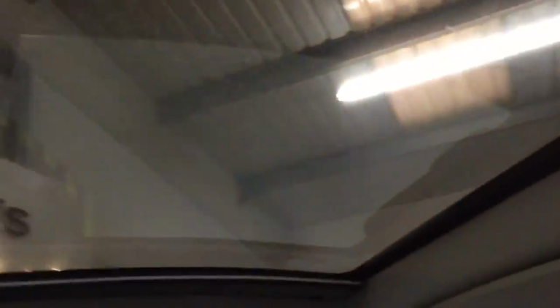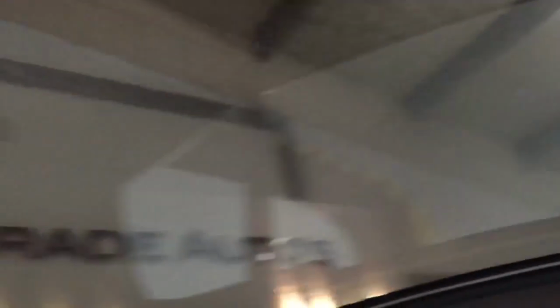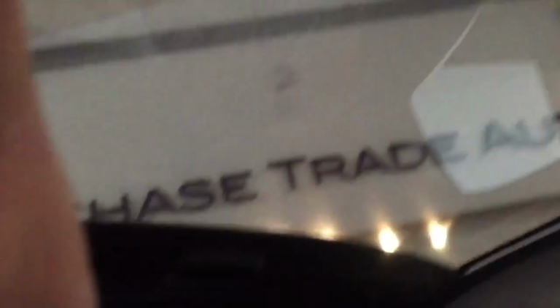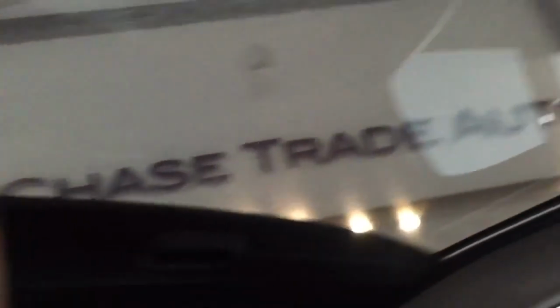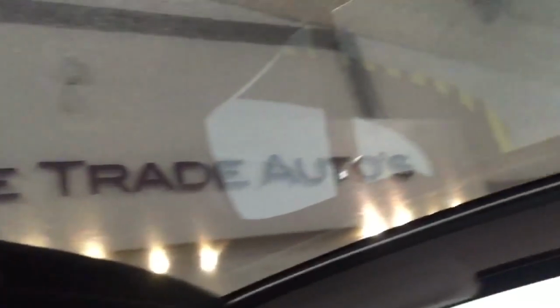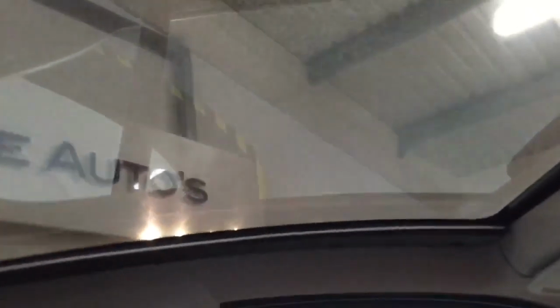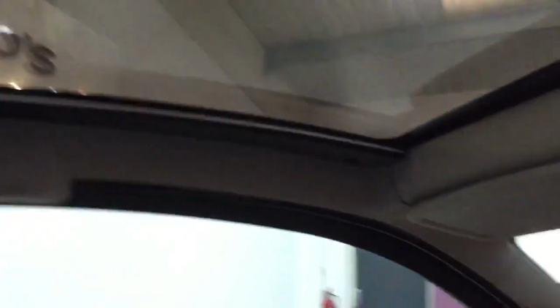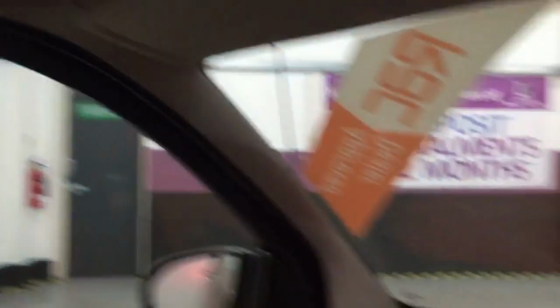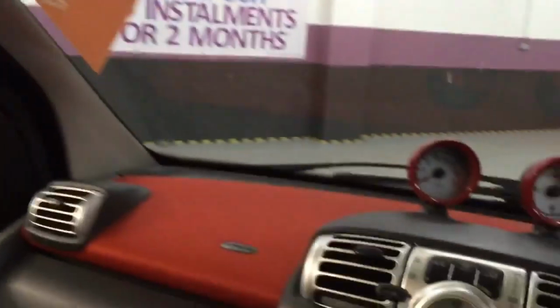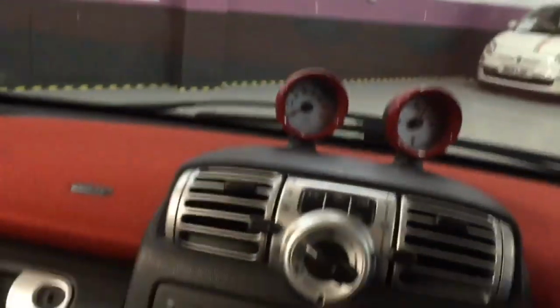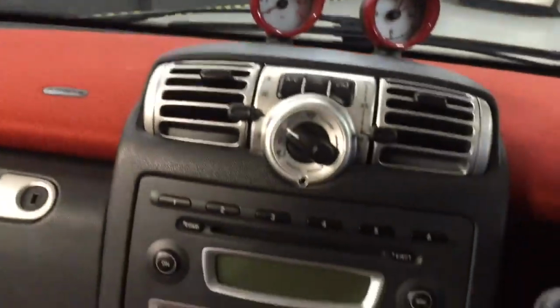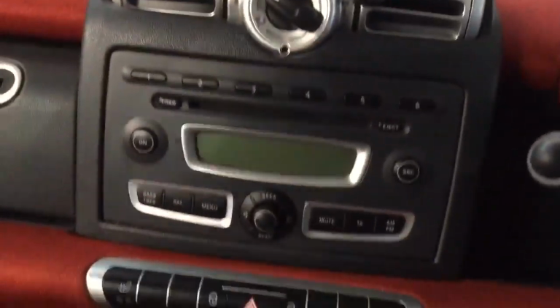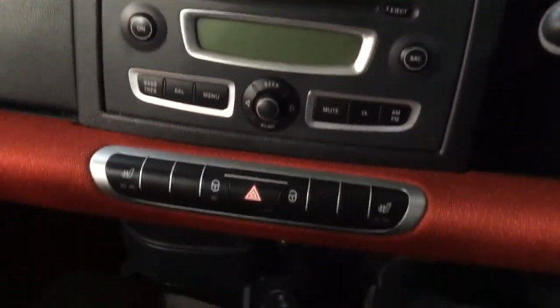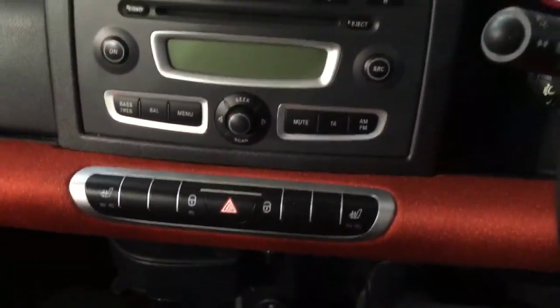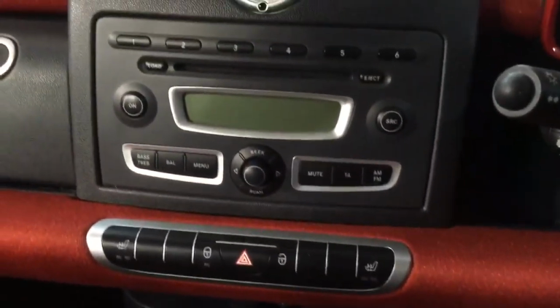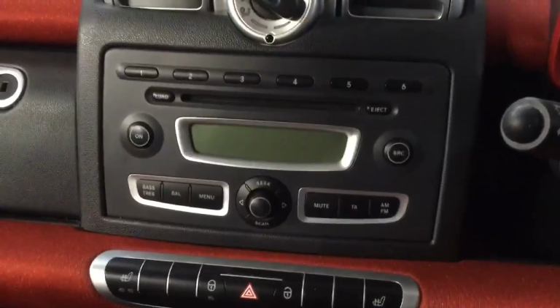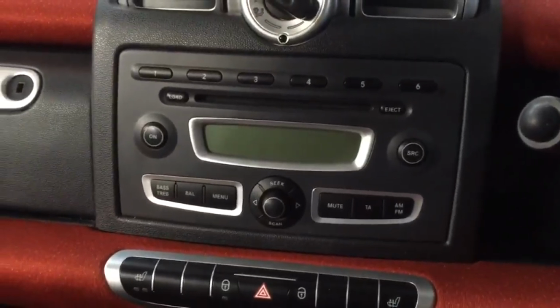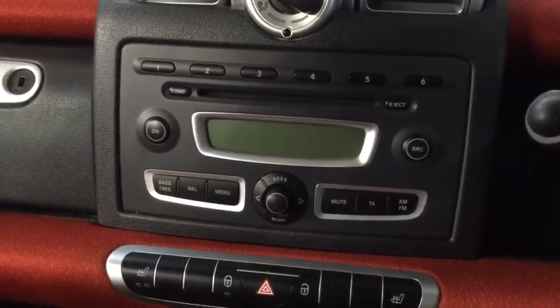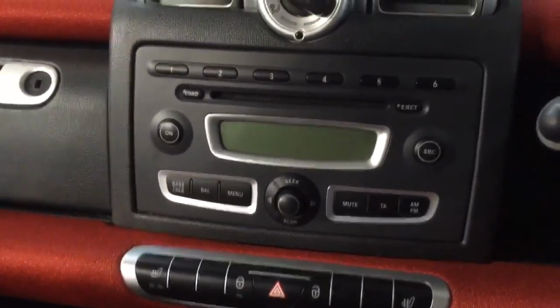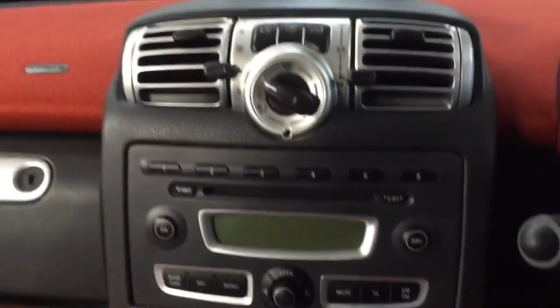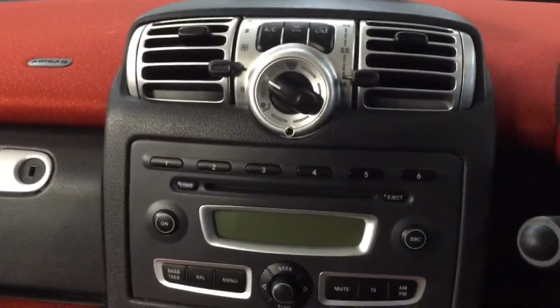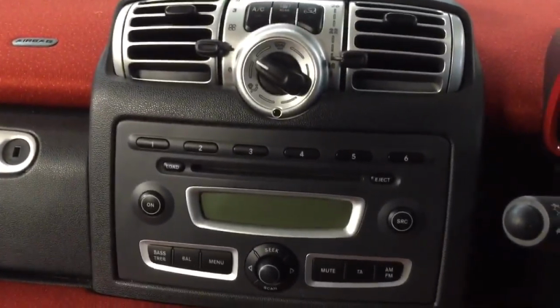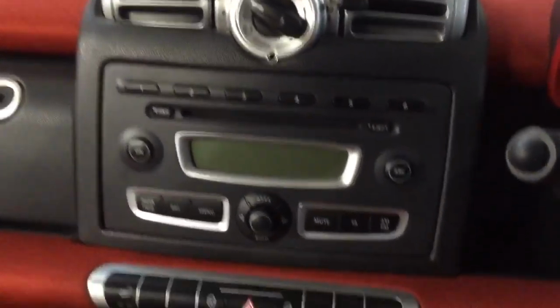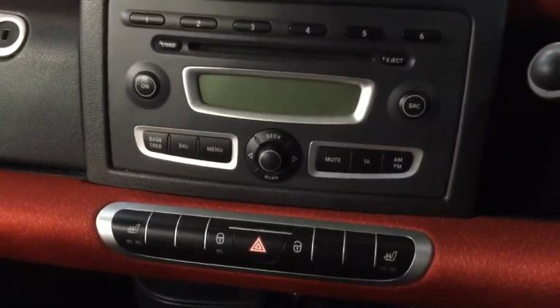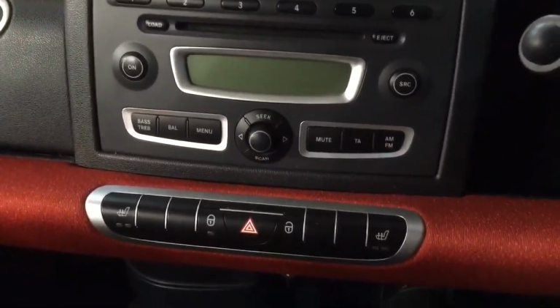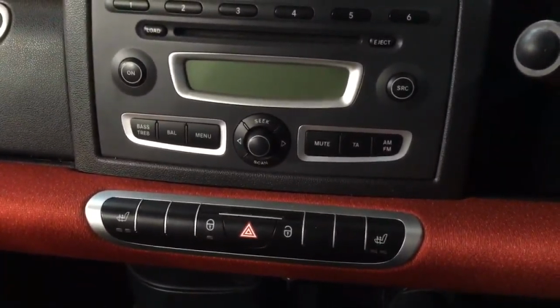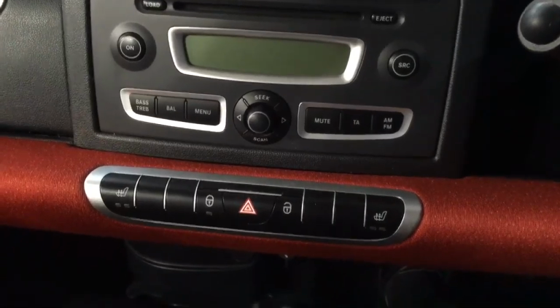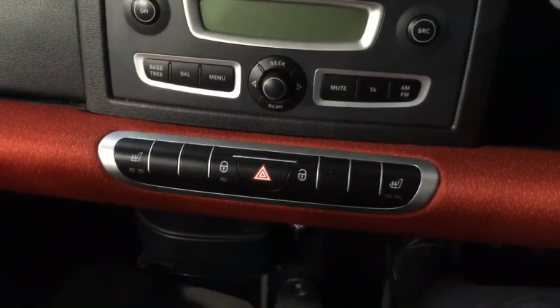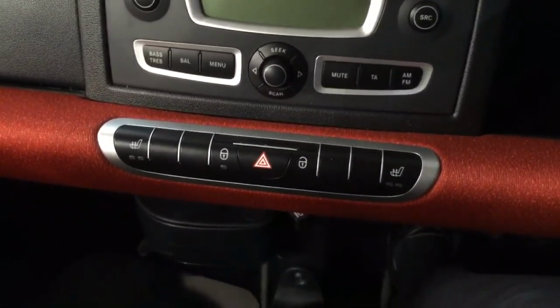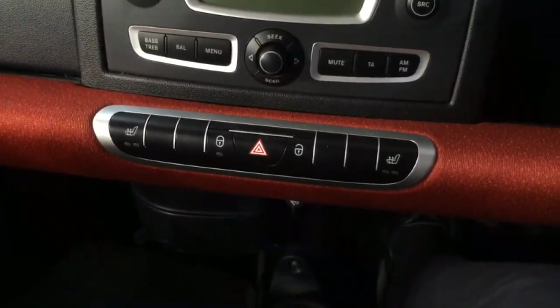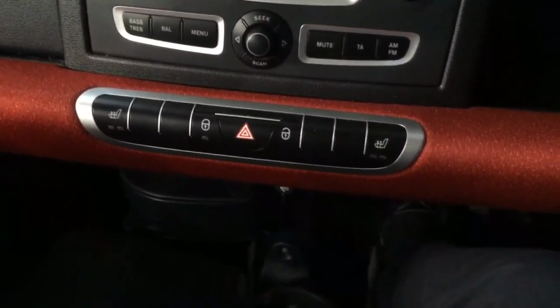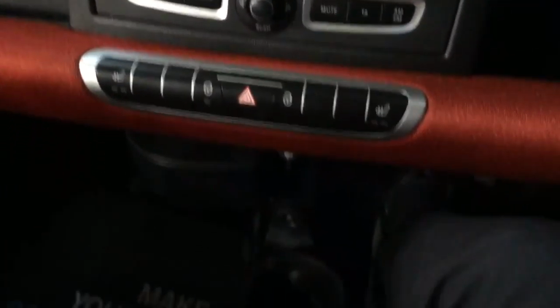You've got the panoramic roof which makes it really airy inside. Down in the middle you've got a radio, CD player, CD changer which is nice, and heated seats.